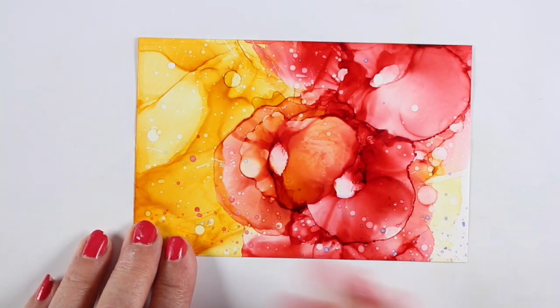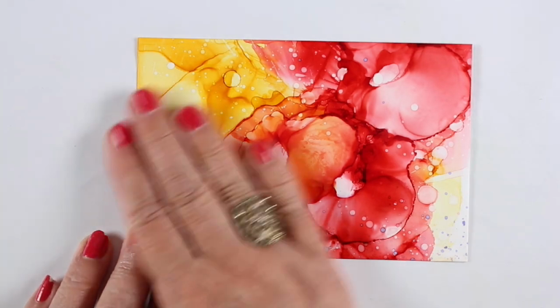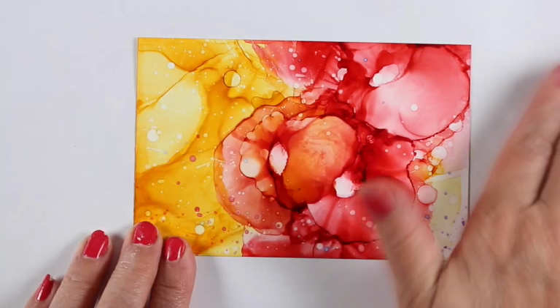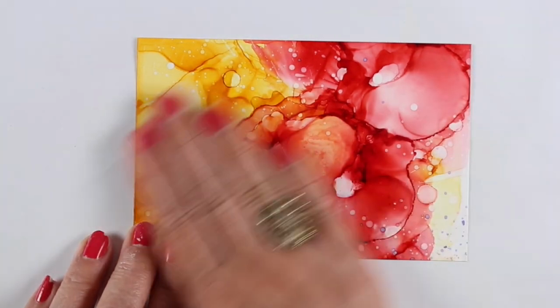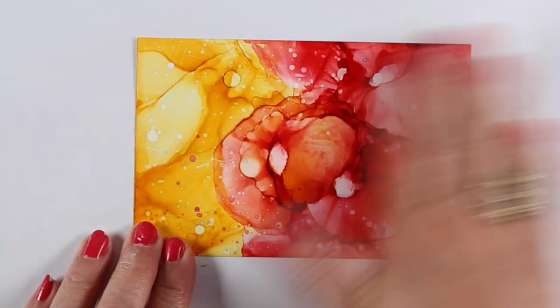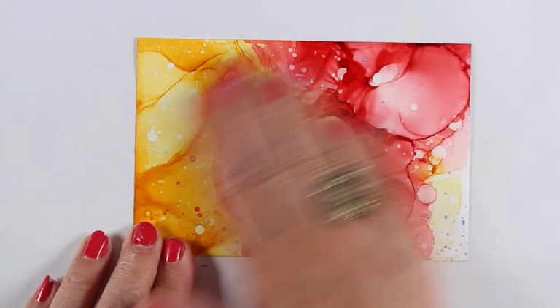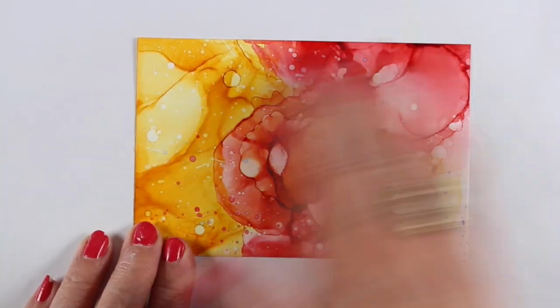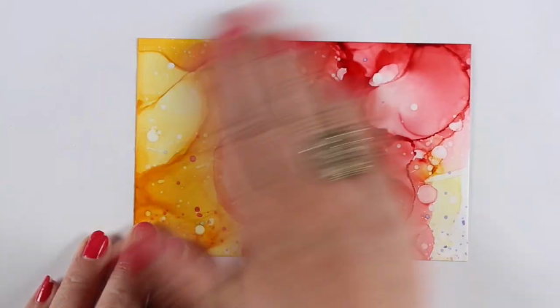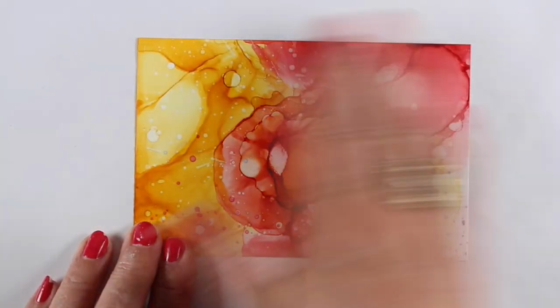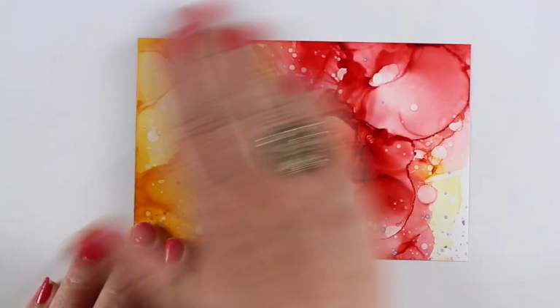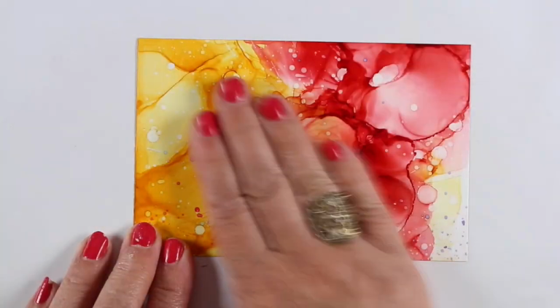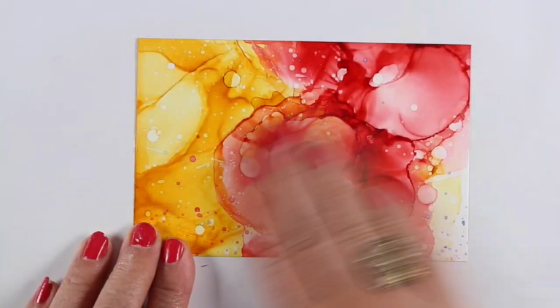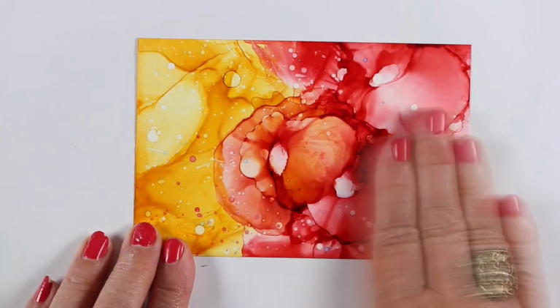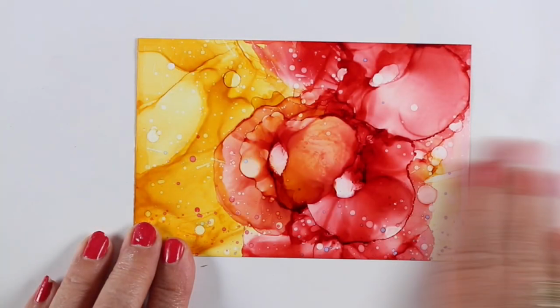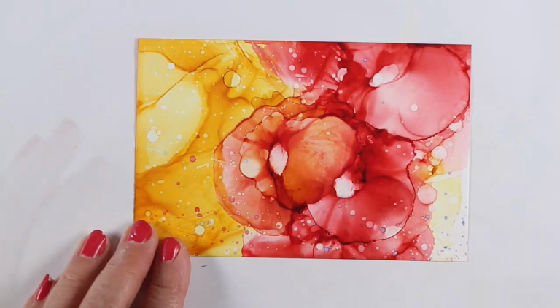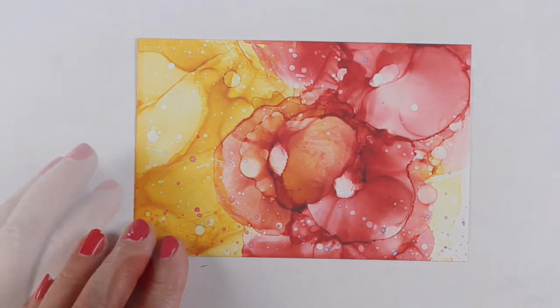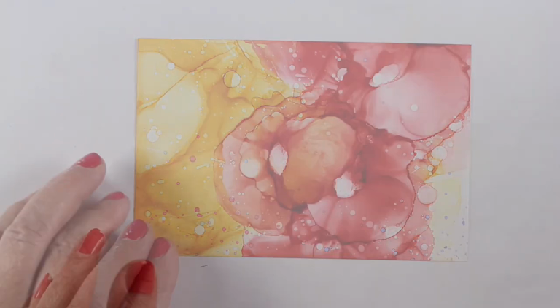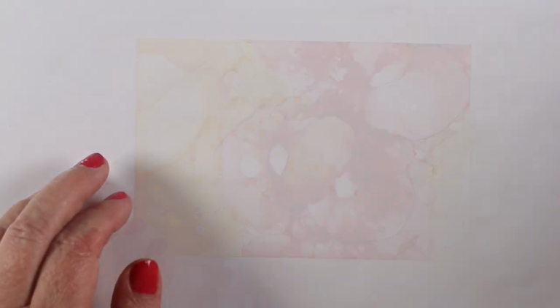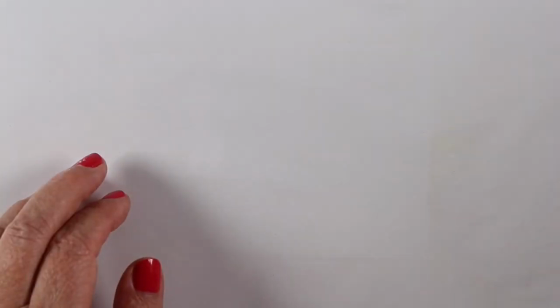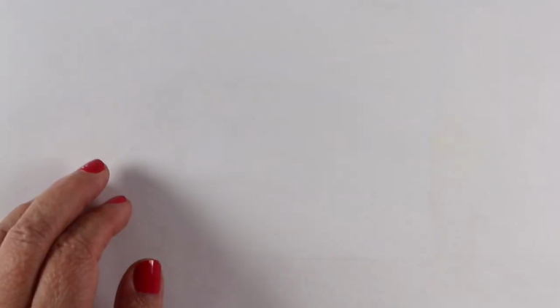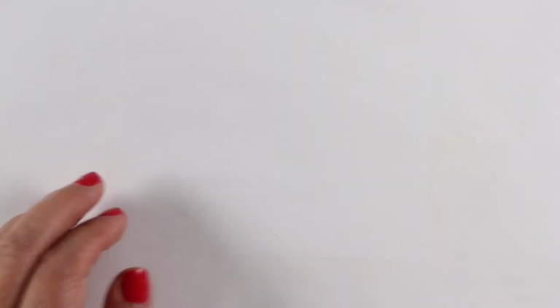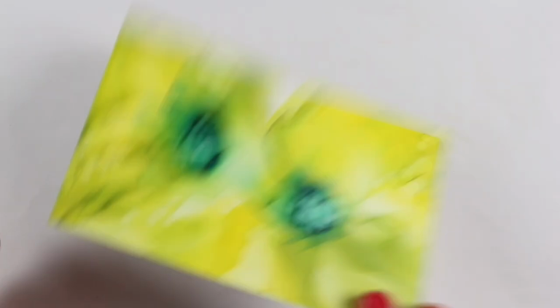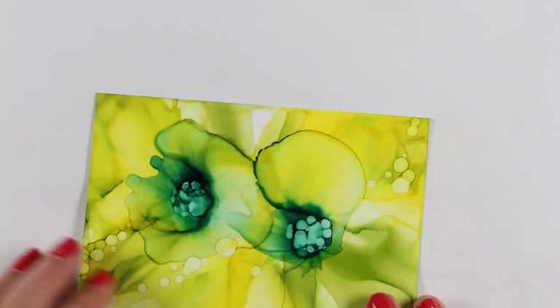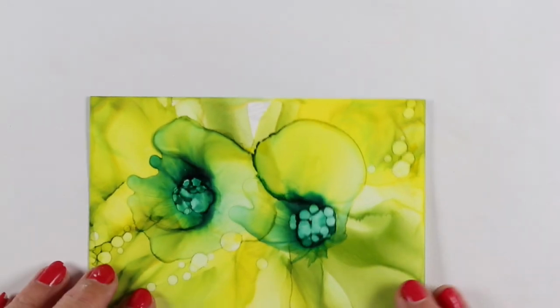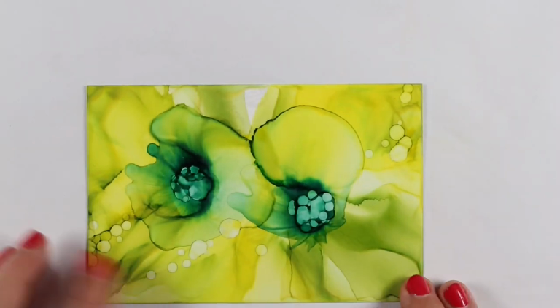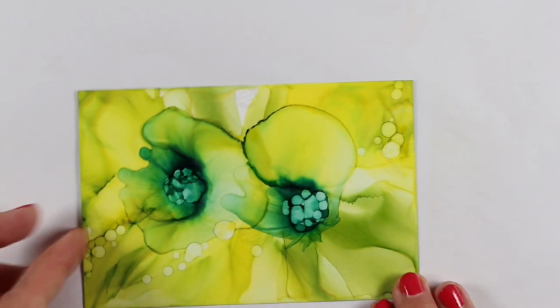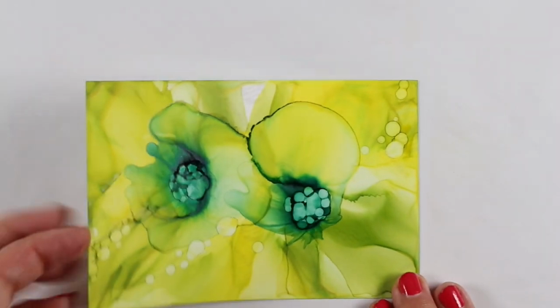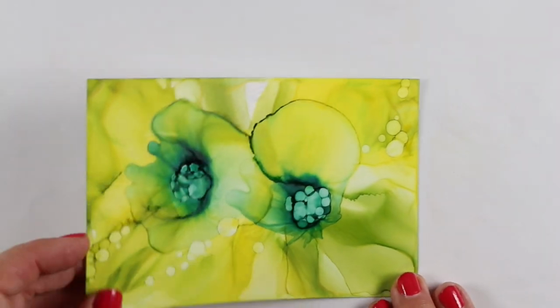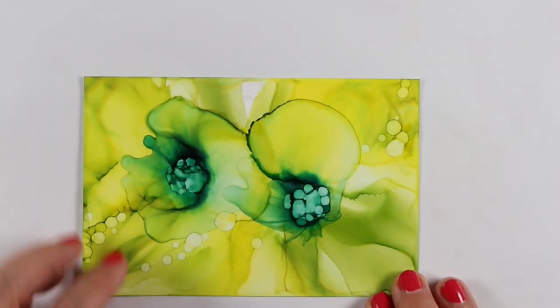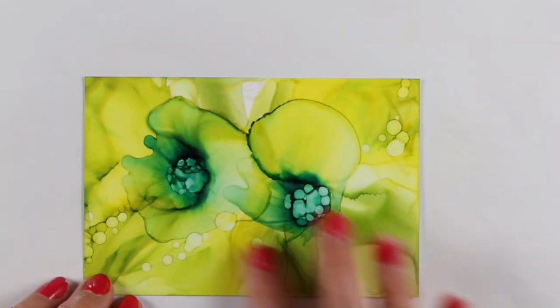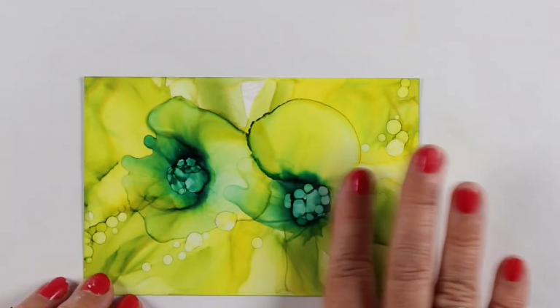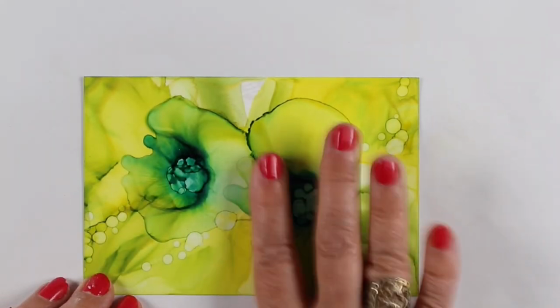I rub it with a cotton ball afterward, just spread that powder around, and then buff it with my hand to get rid of any remaining powder on the surface of the paper.